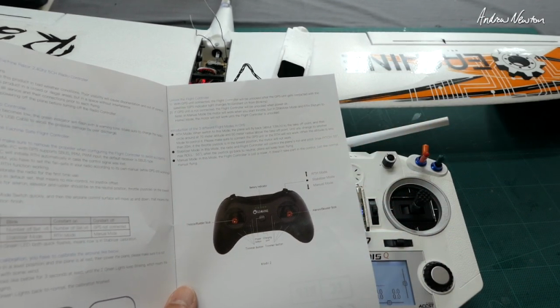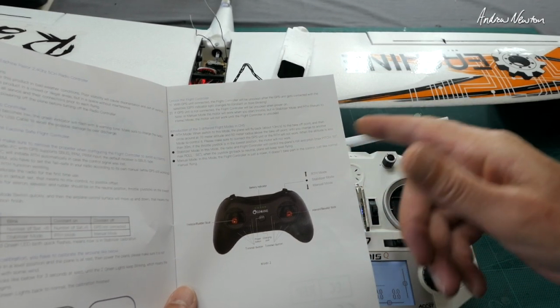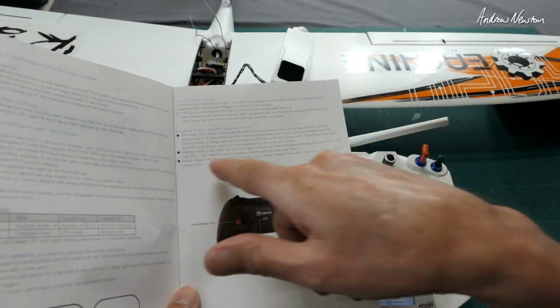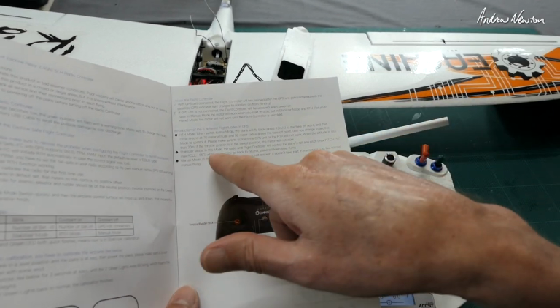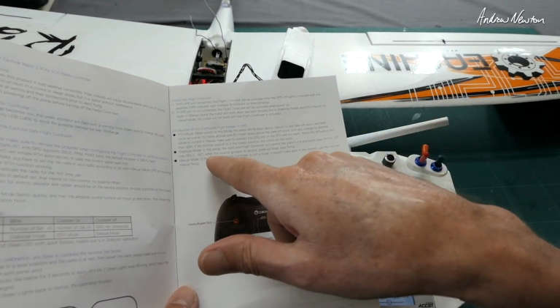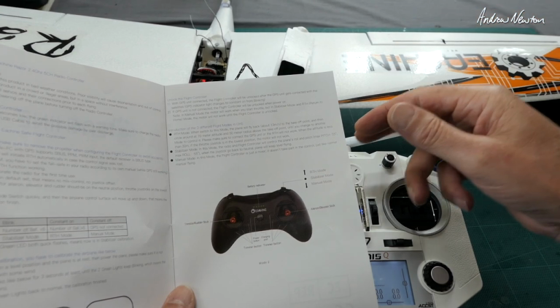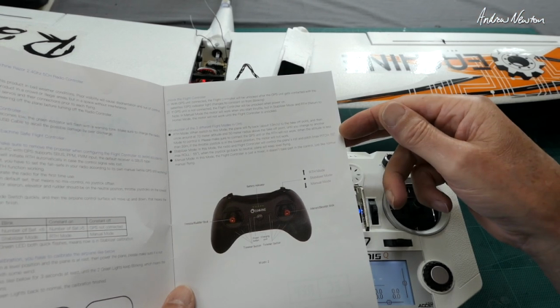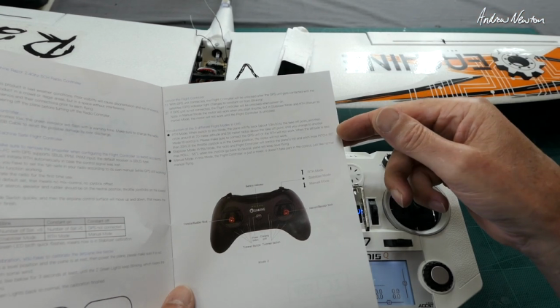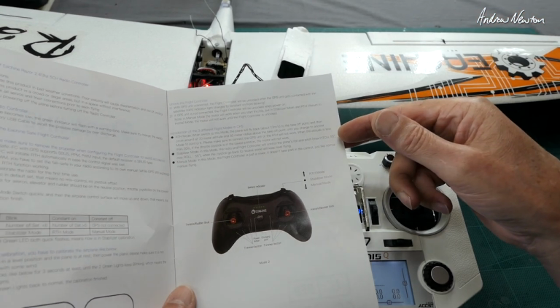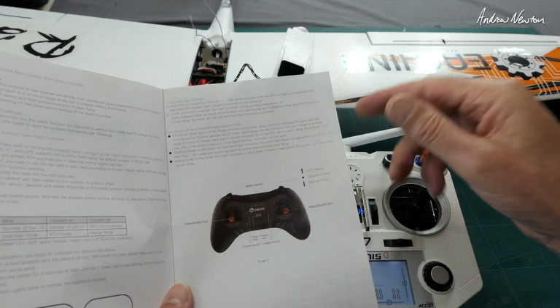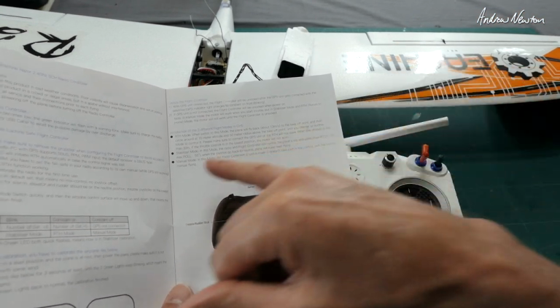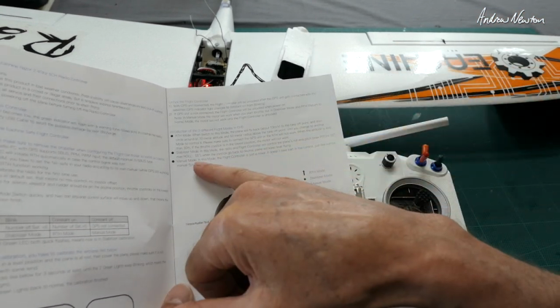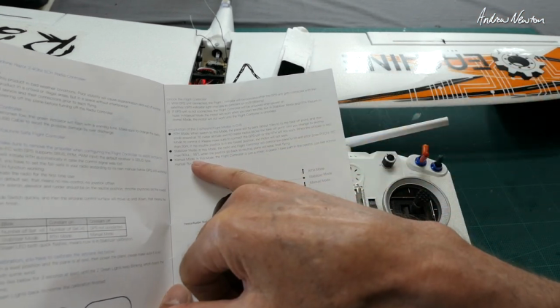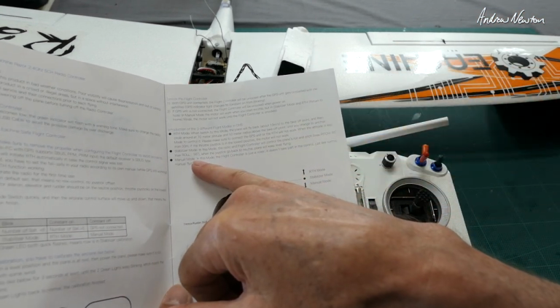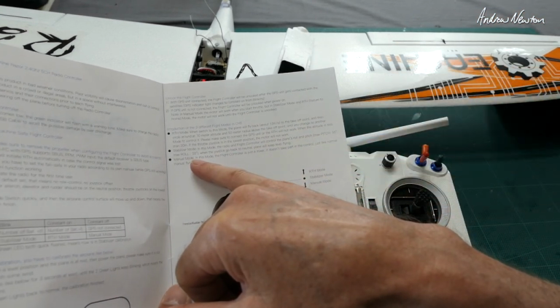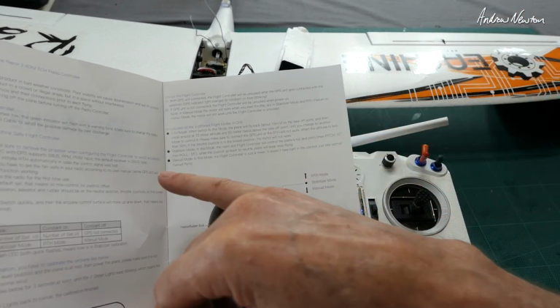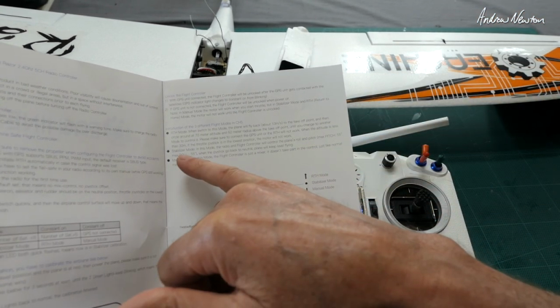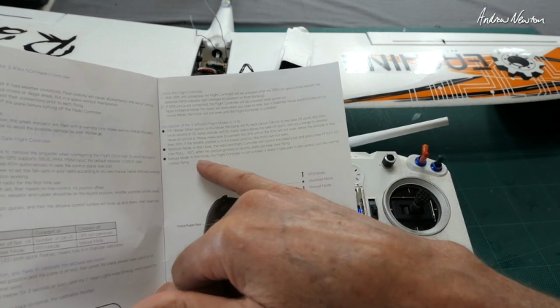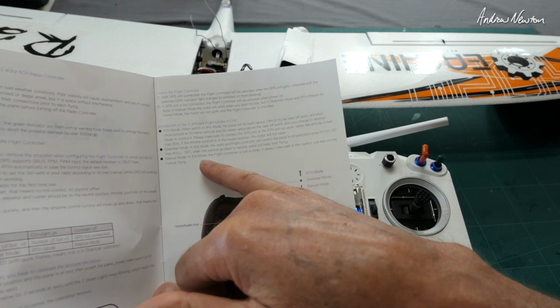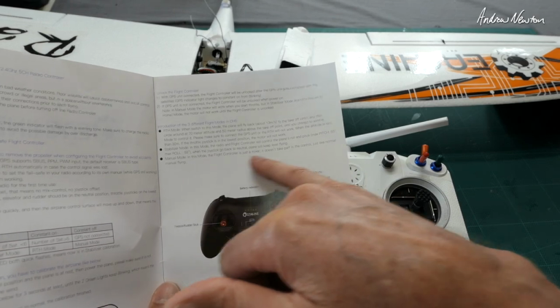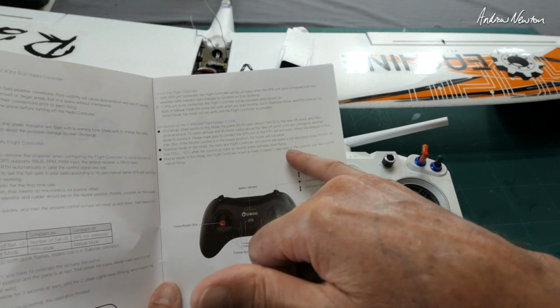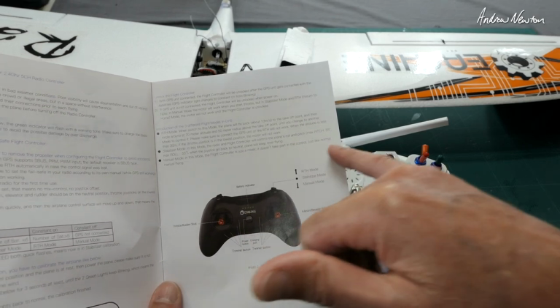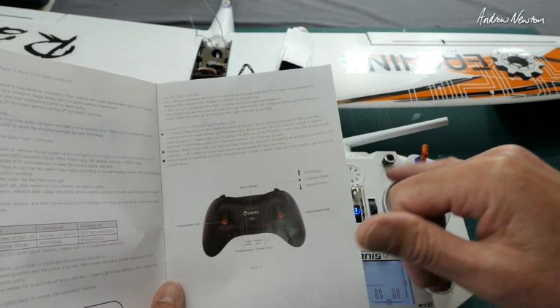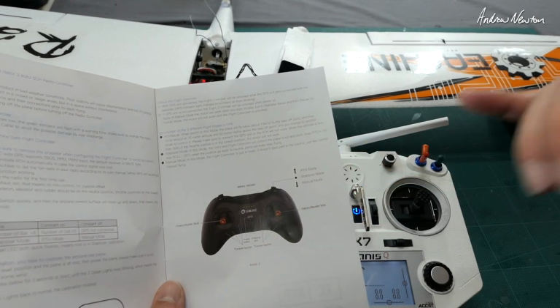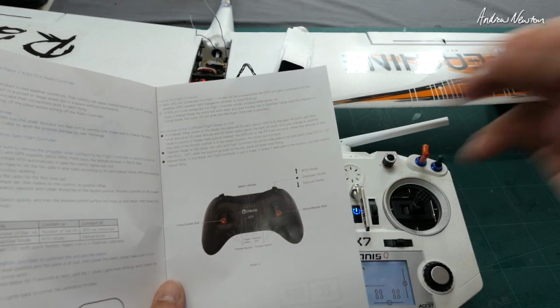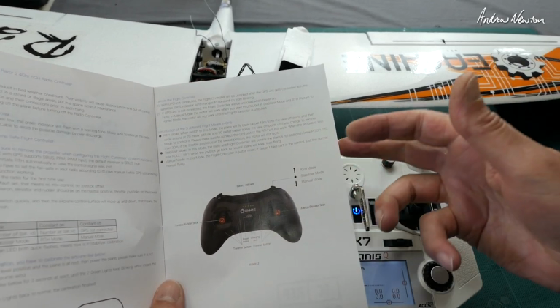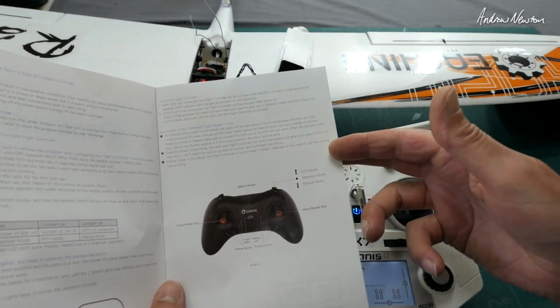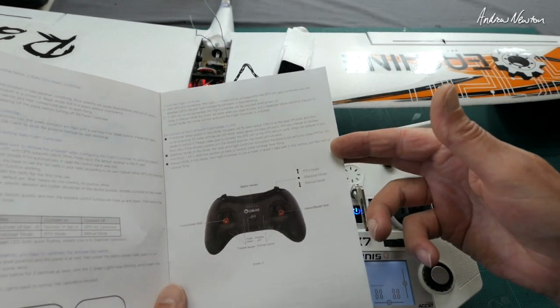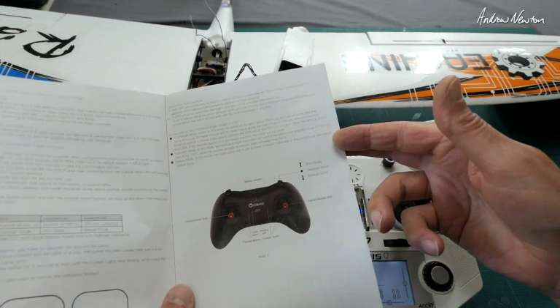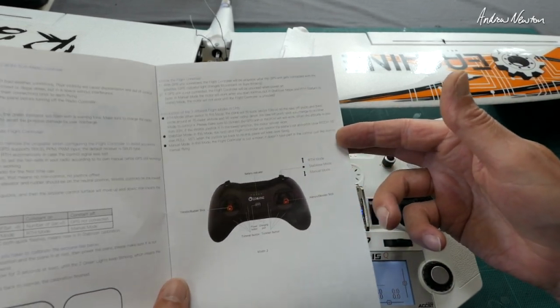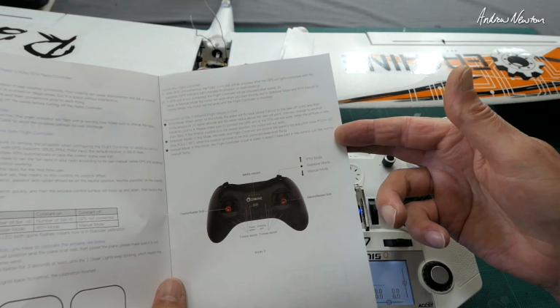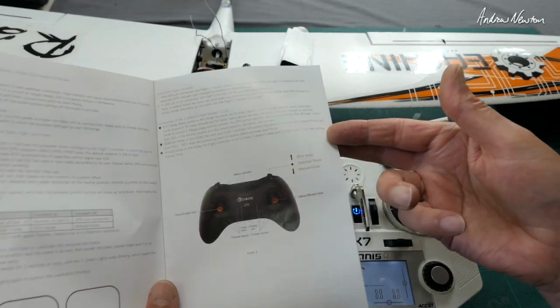In stabiliser mode, maximum pitch is 55 degrees and maximum roll is 55 degrees. When you centre the sticks, the plane will fly level. In manual mode, you have total control.